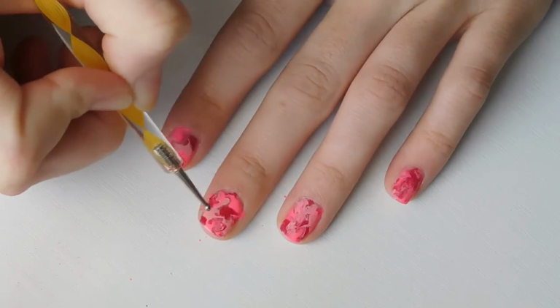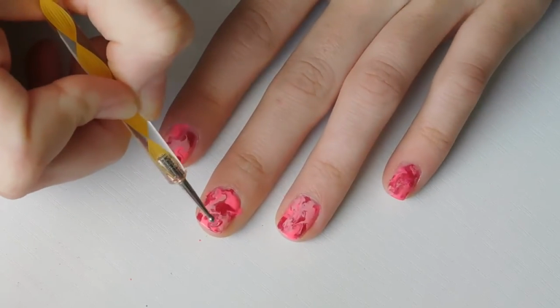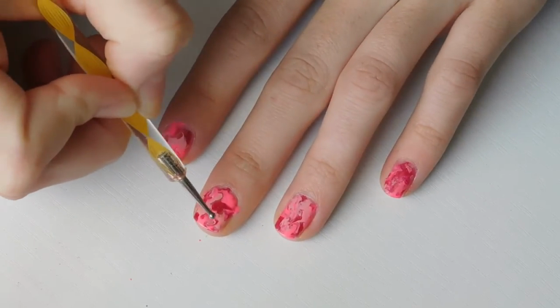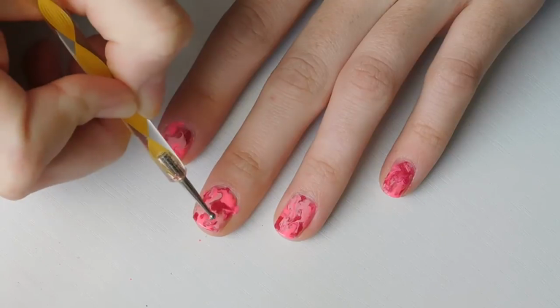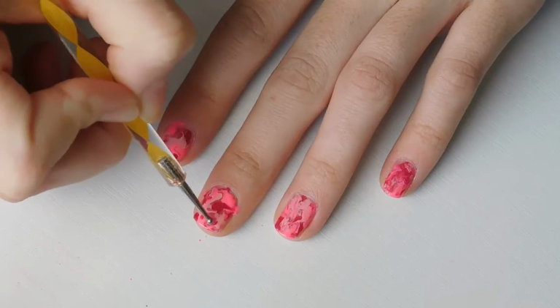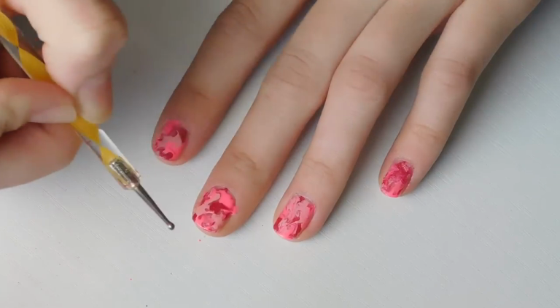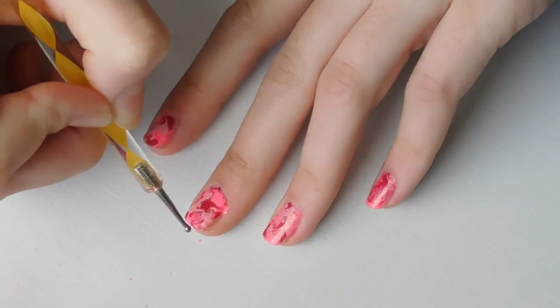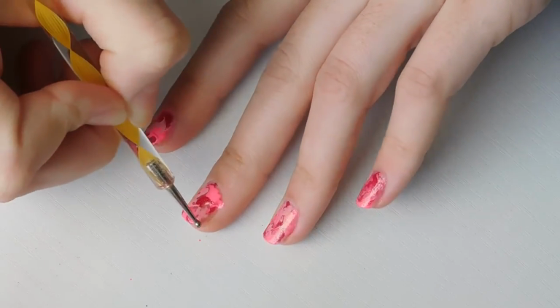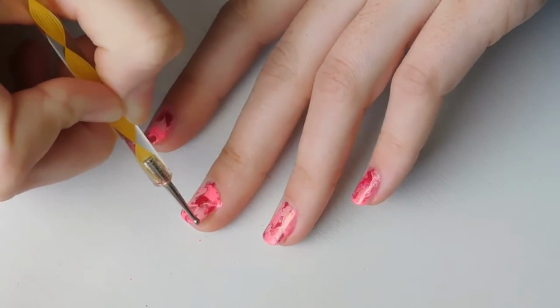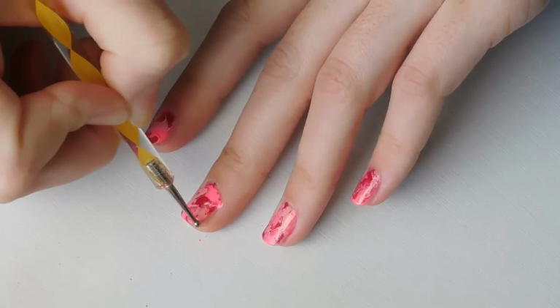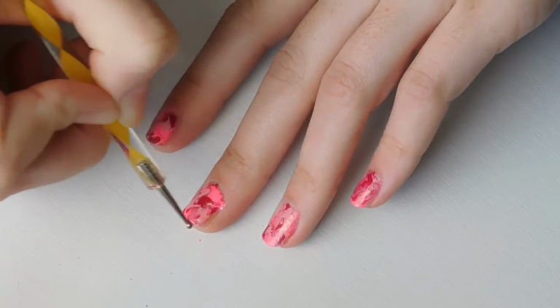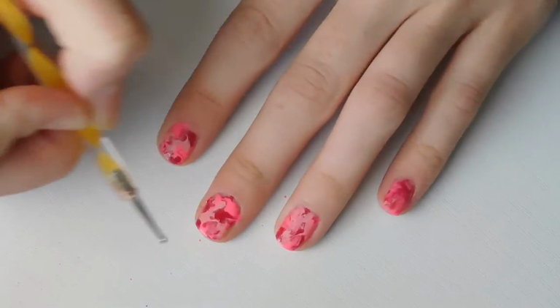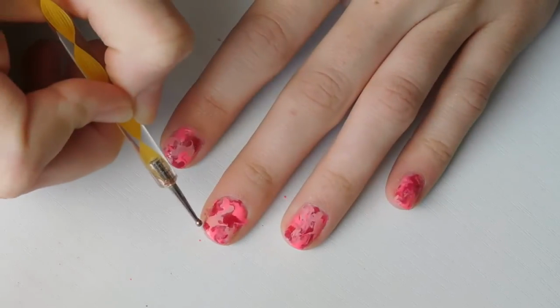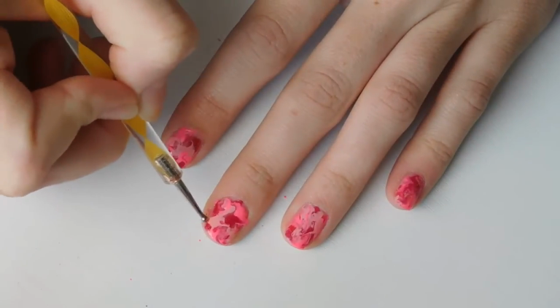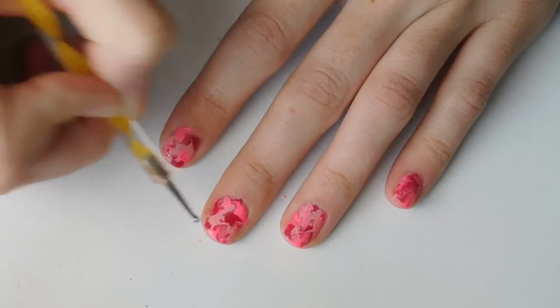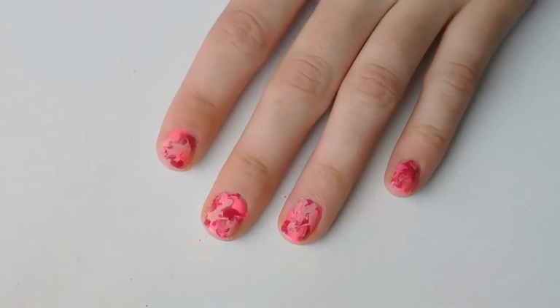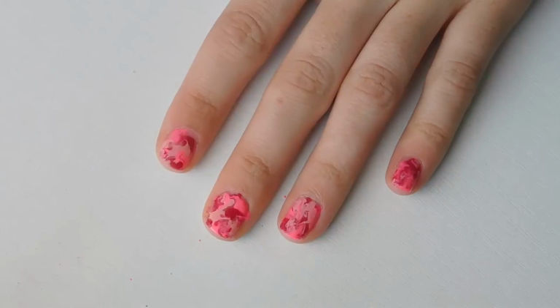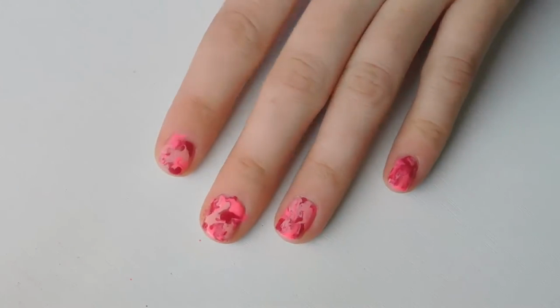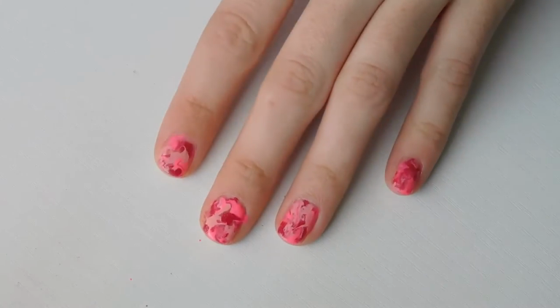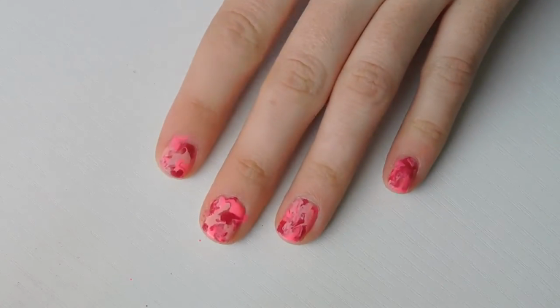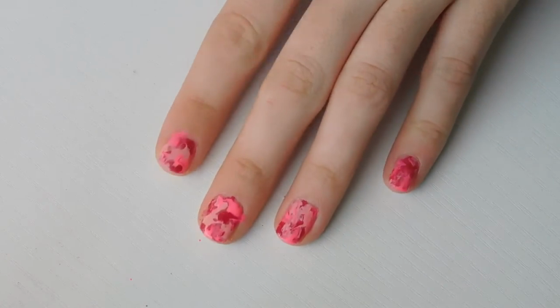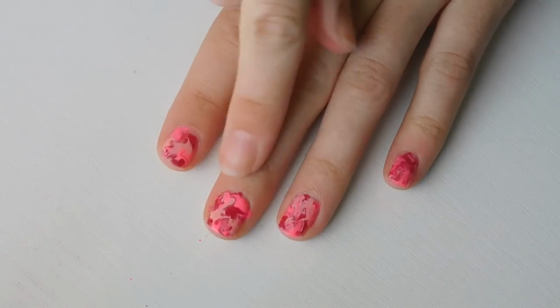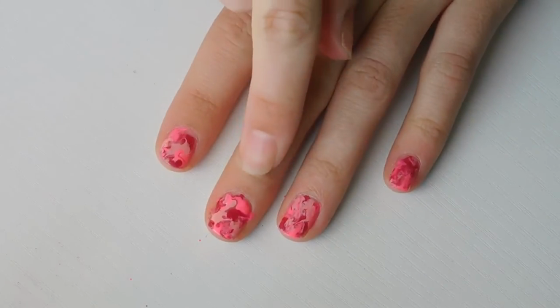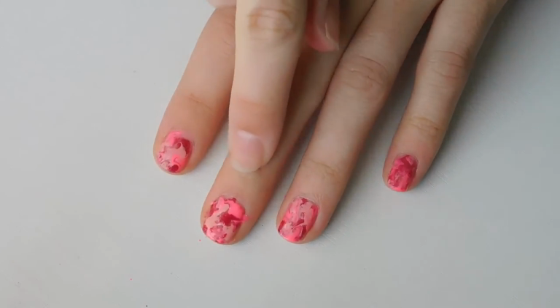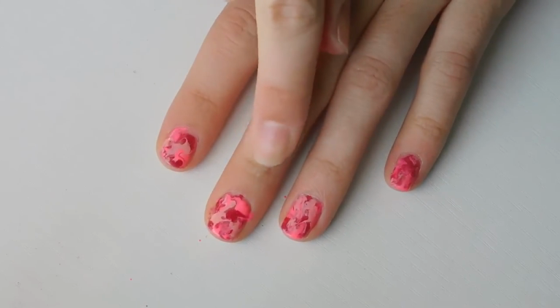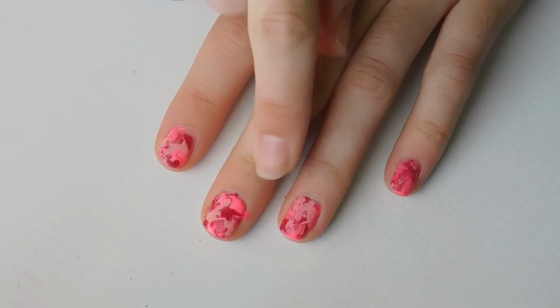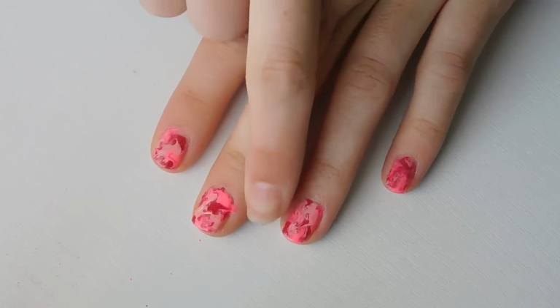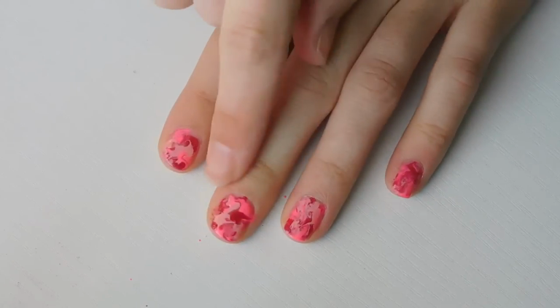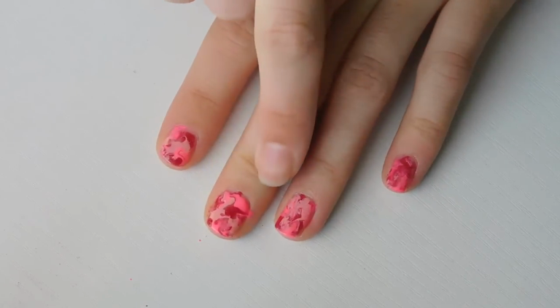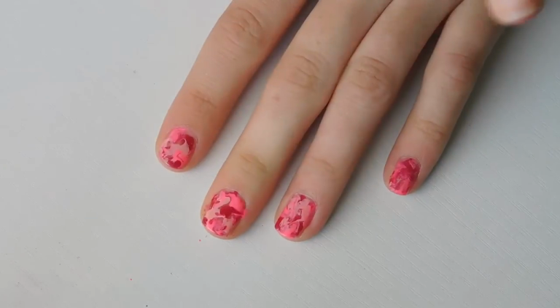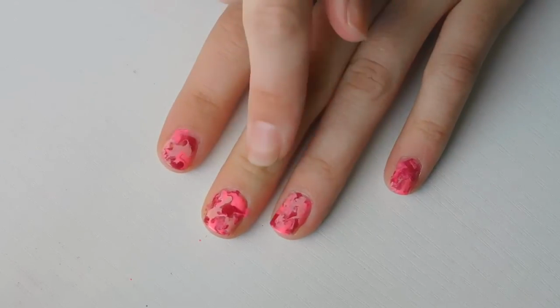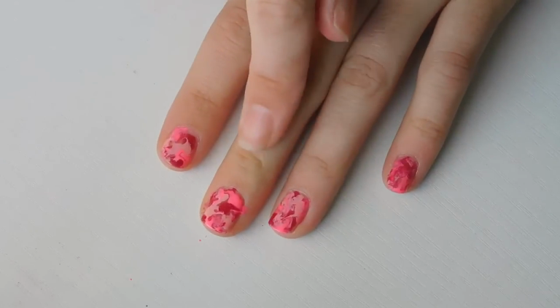It's going to get messy — you're going to get some on your skin around your nail, but we can clean that up after. That took literally two seconds to do and it looks really awesome. Now we're going to go in and clean up the edges and put a top coat on.